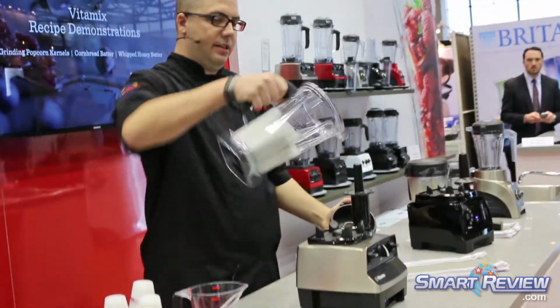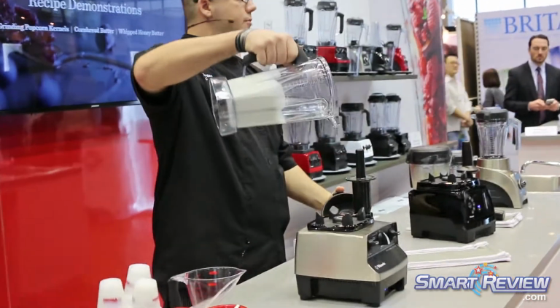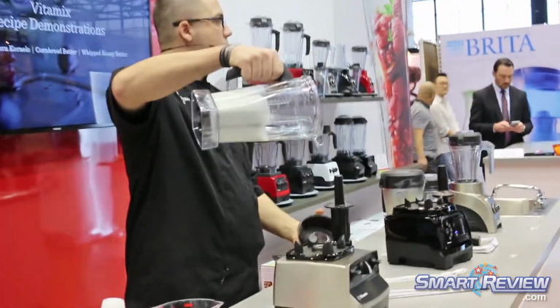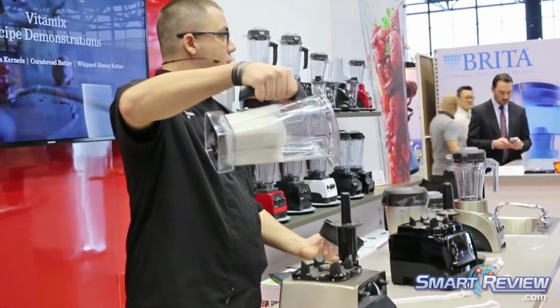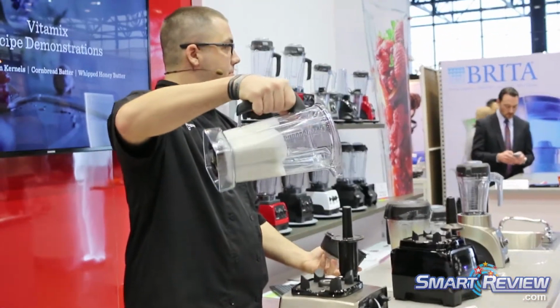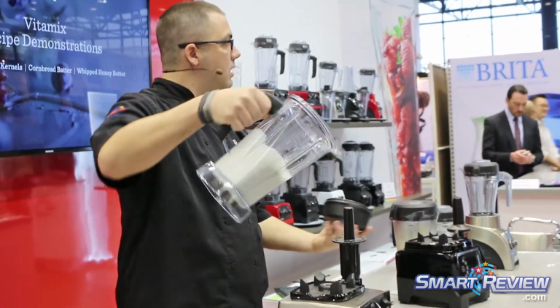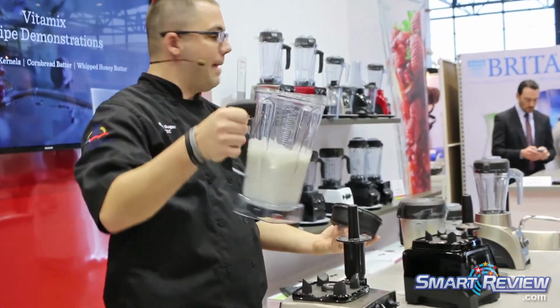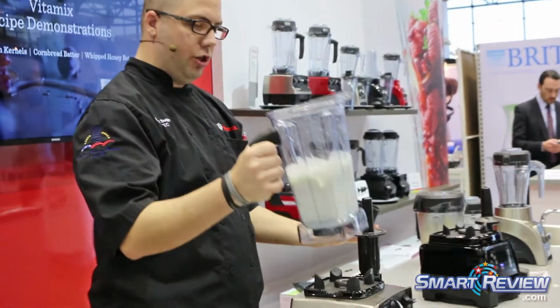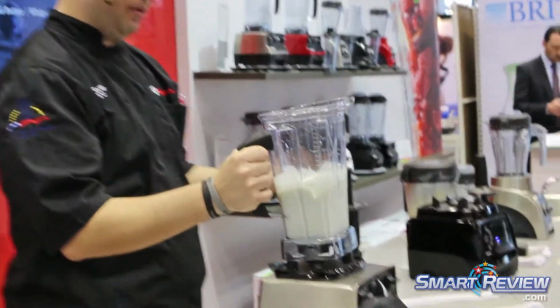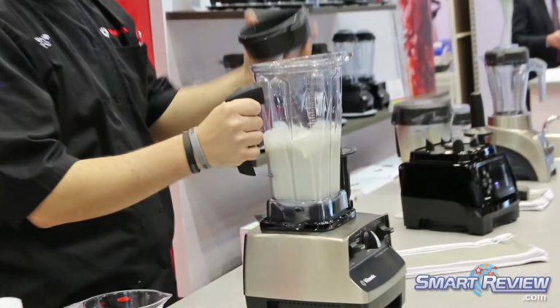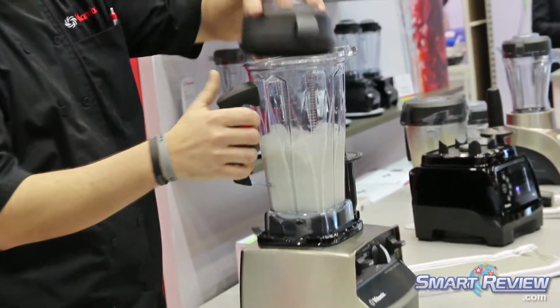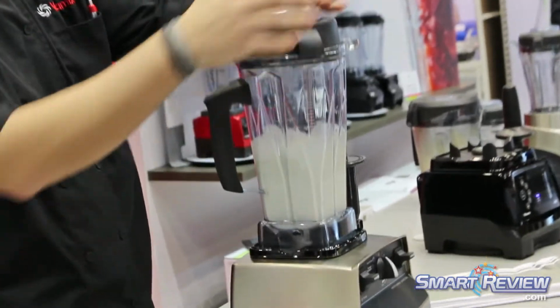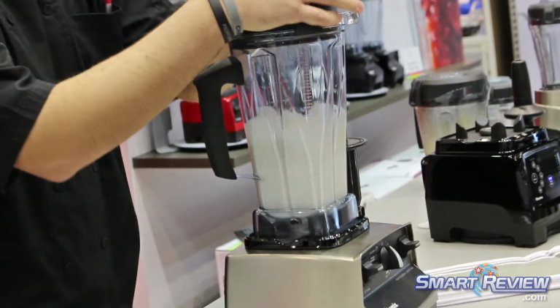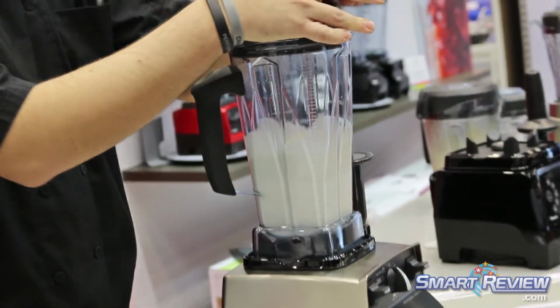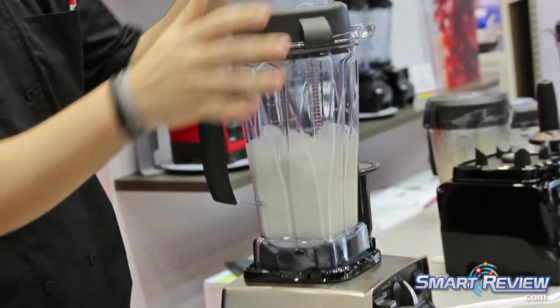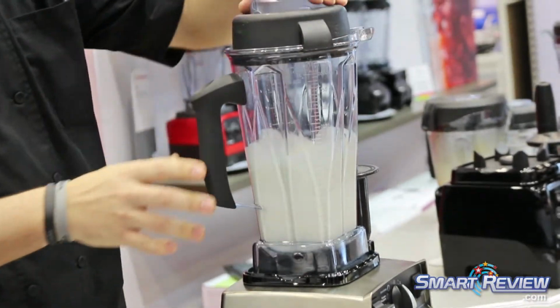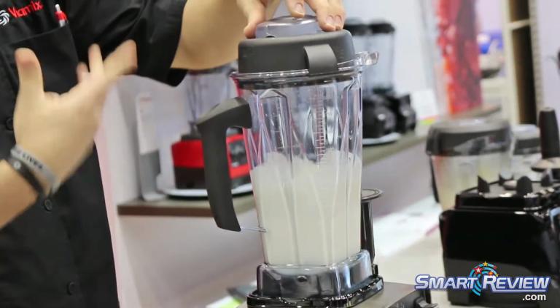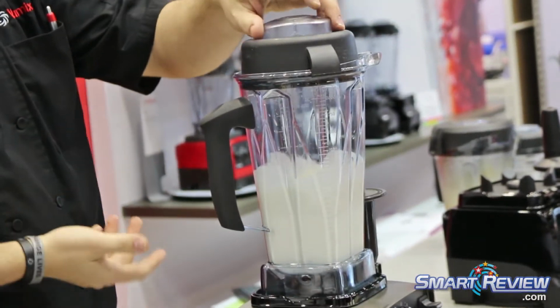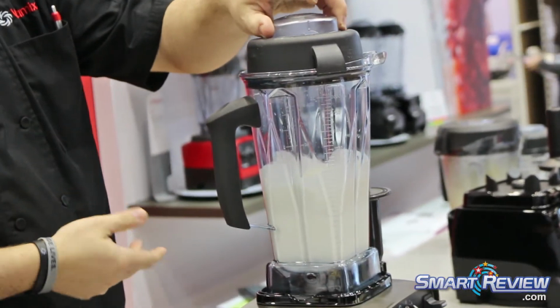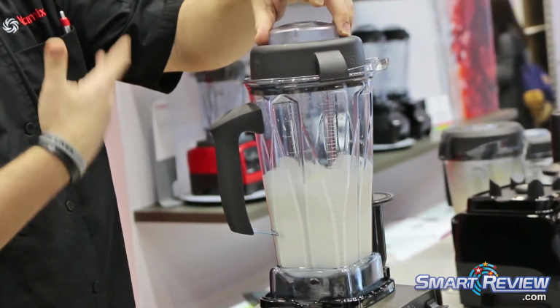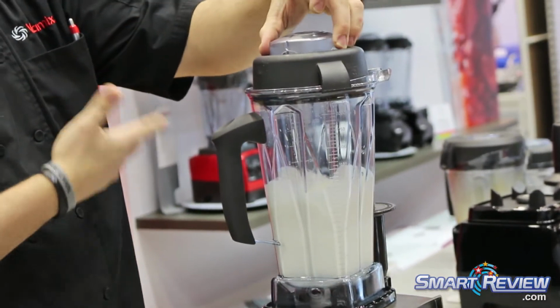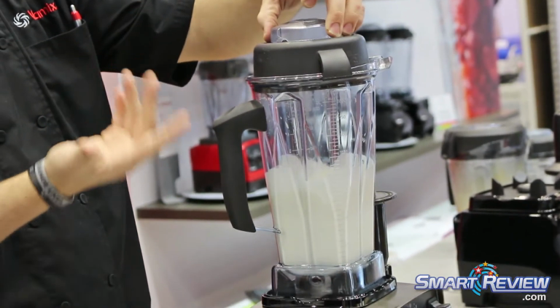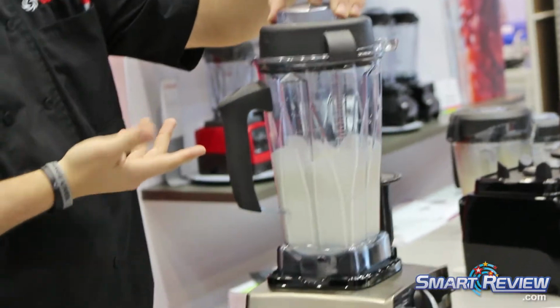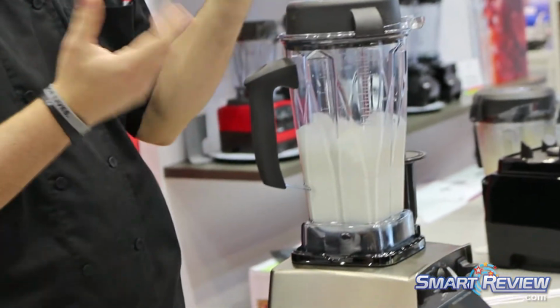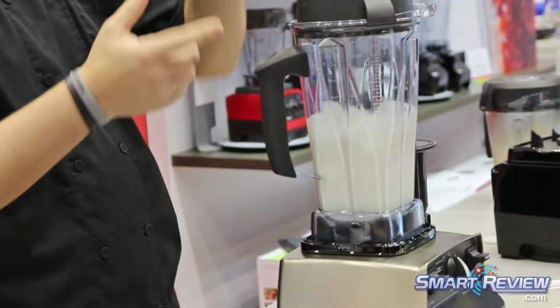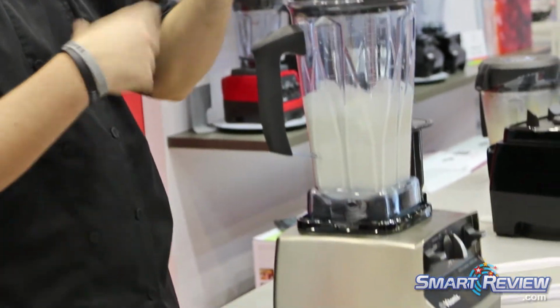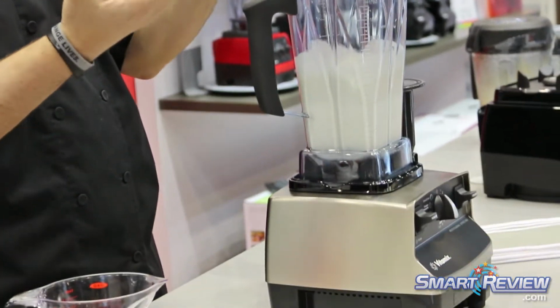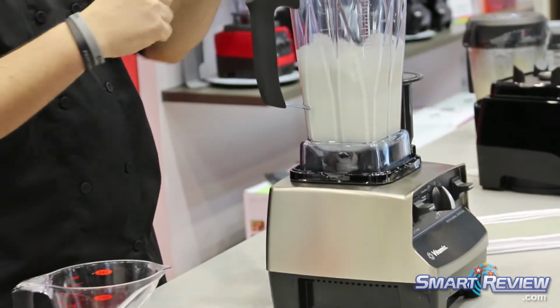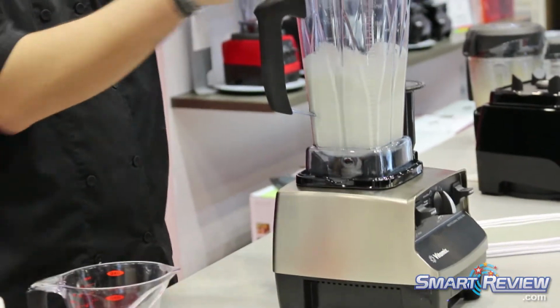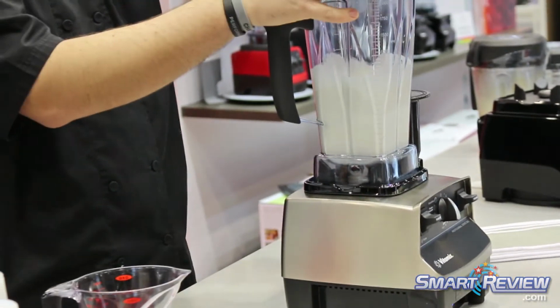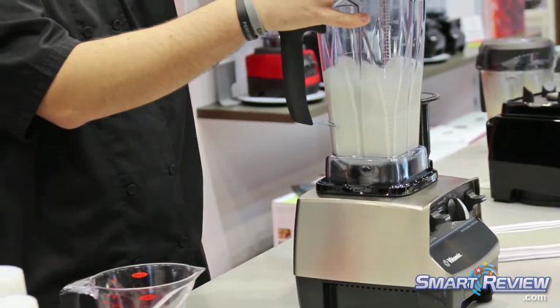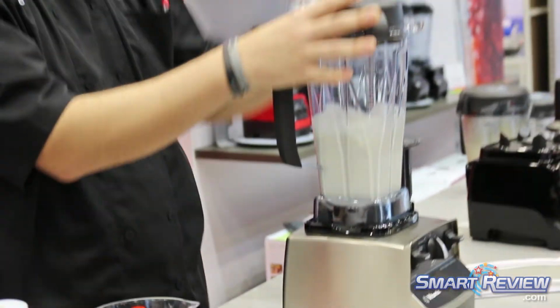Basically what you've got now is whipped cream. Add a little bit of powdered sugar, a little bit of flavoring to it, and you get a really nice whipped cream. You can finish off a dessert. You can do whipped cream in a minute rather than buying the stuff in the cans with hydrogenated oils.